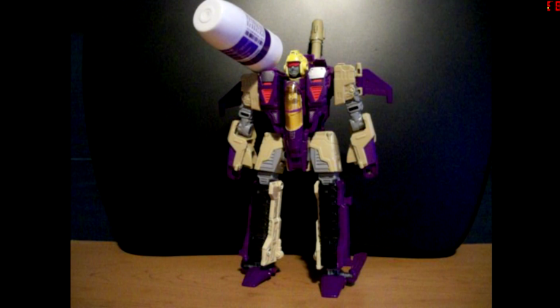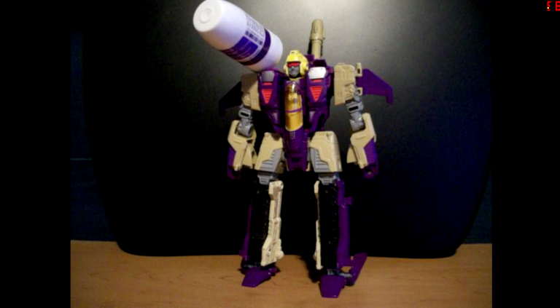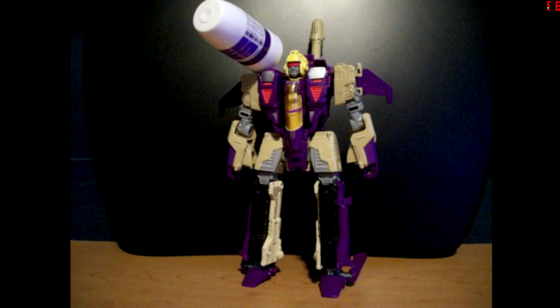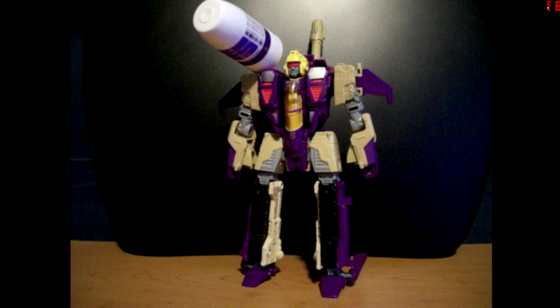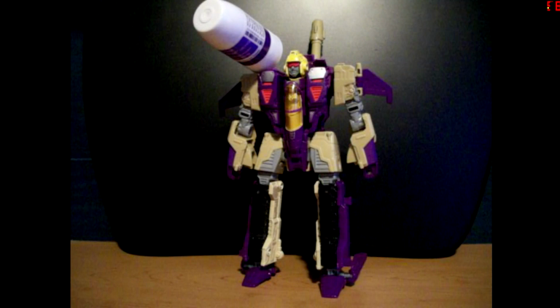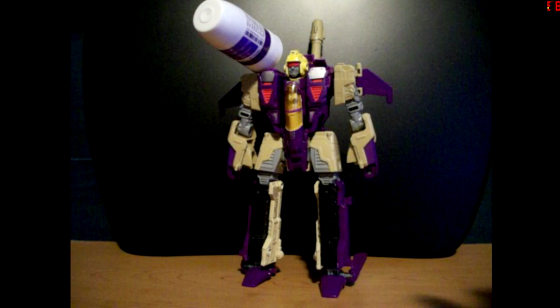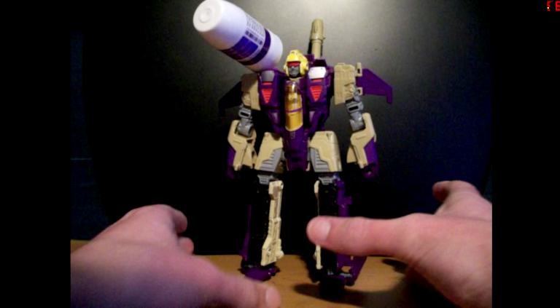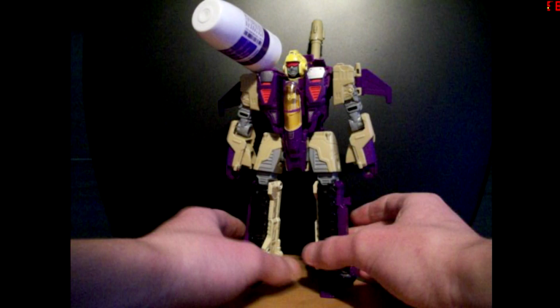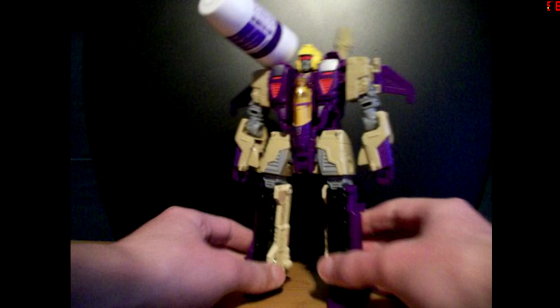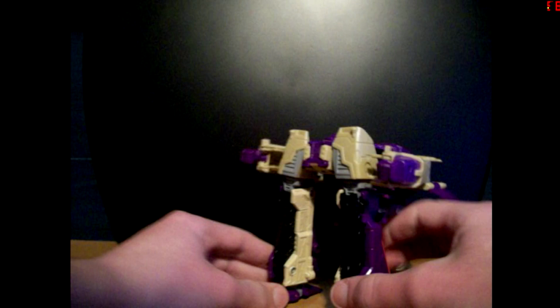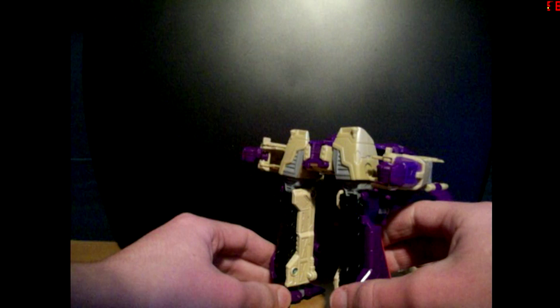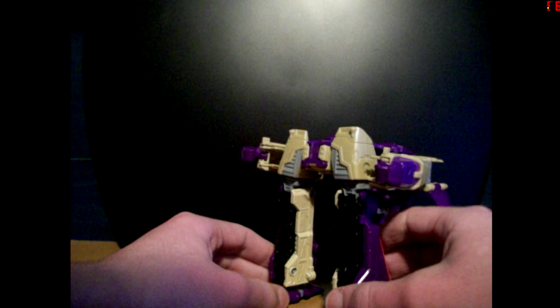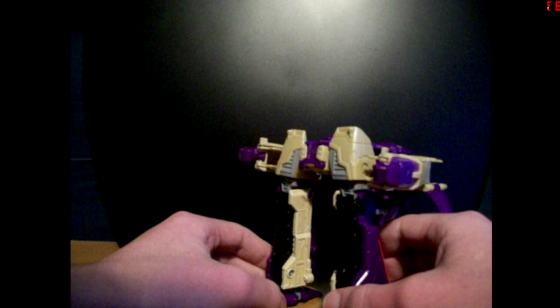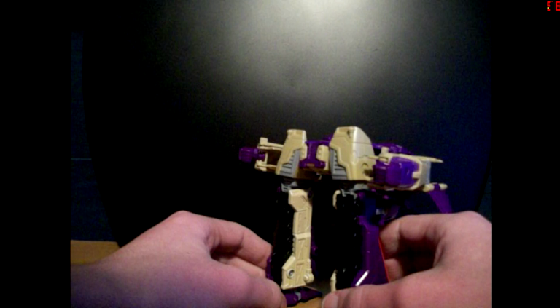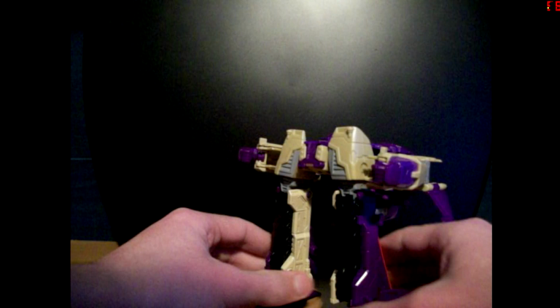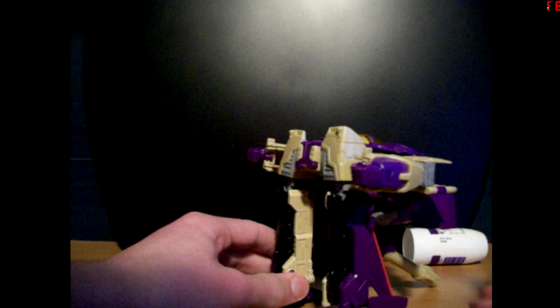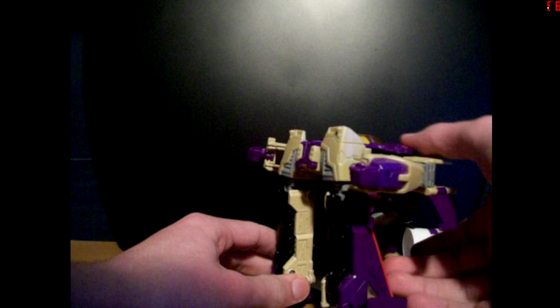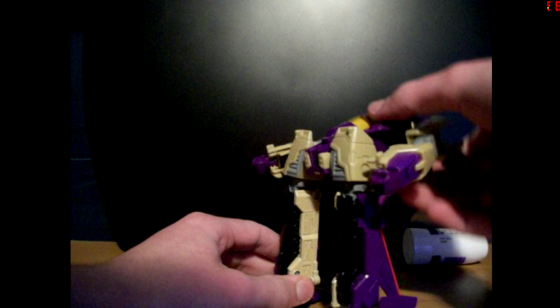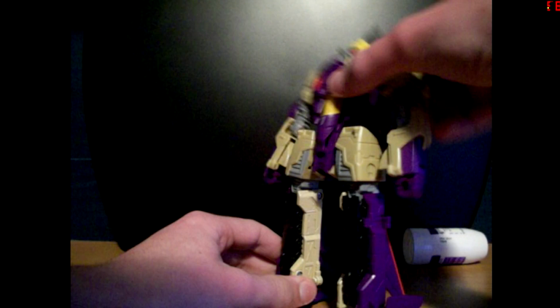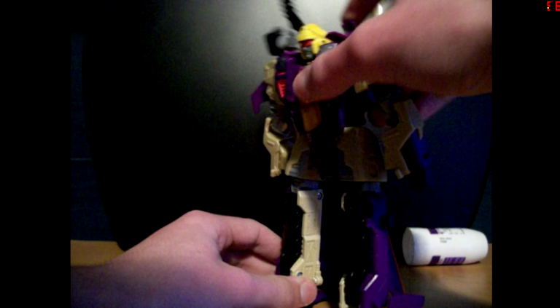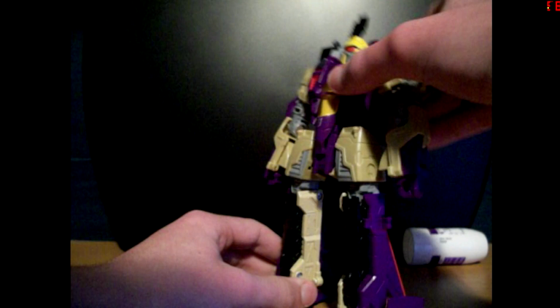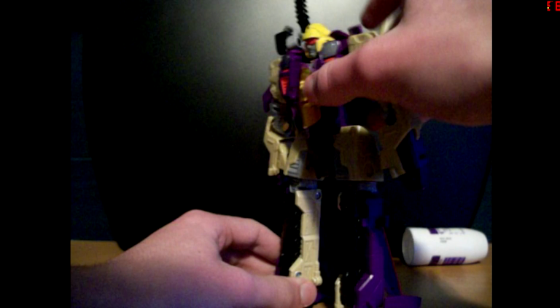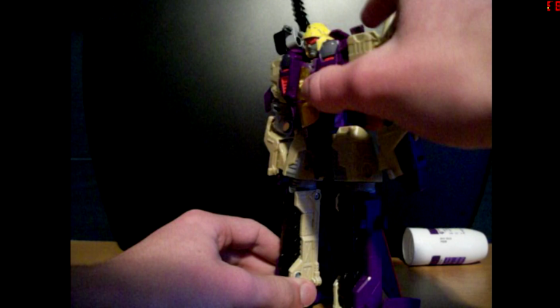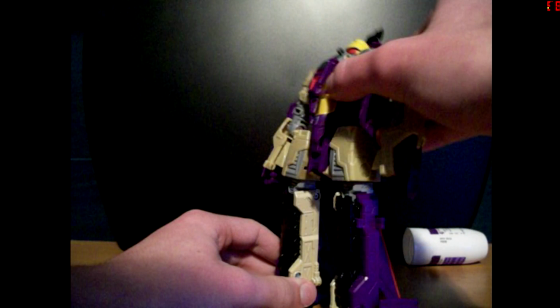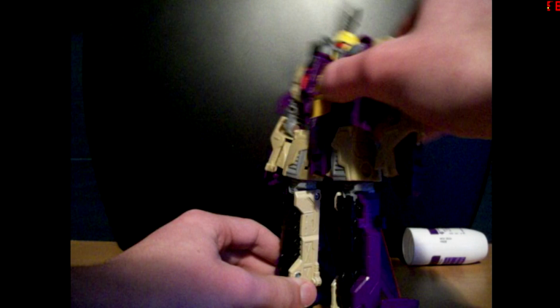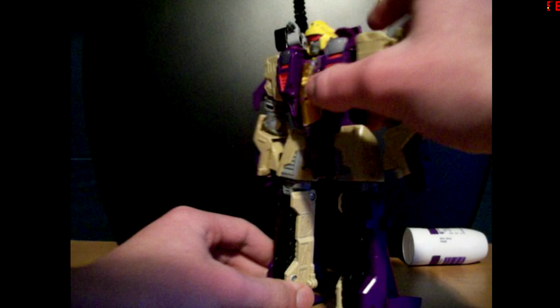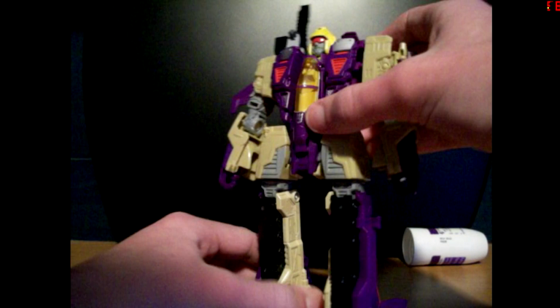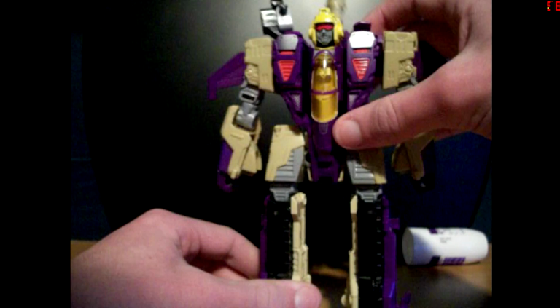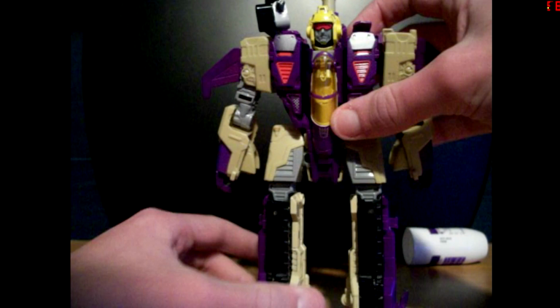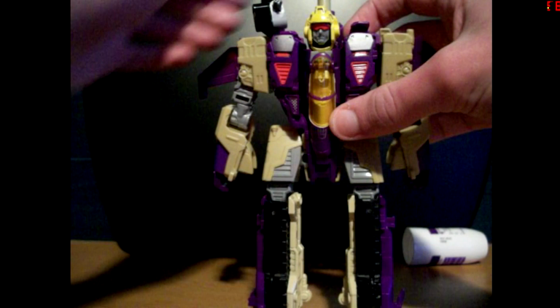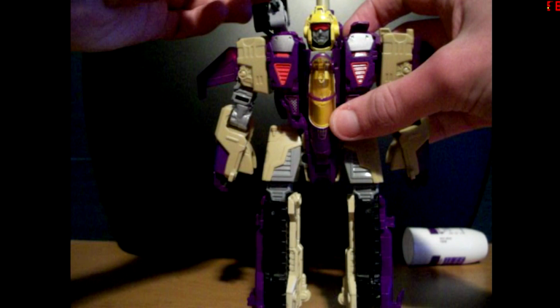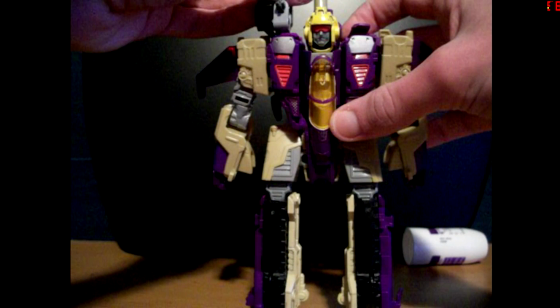The first modification is the Missile. My Blitzwing's hips are really loose. I guess I can show you how it's put together.